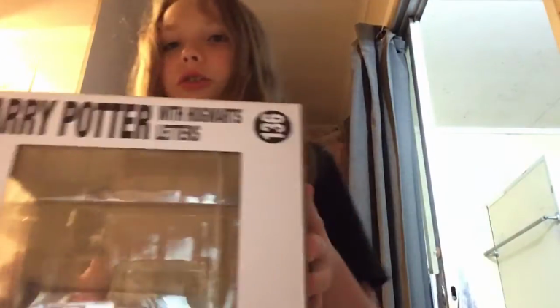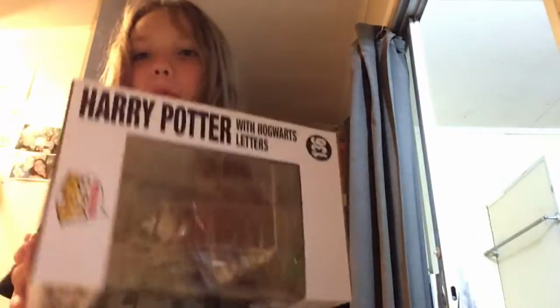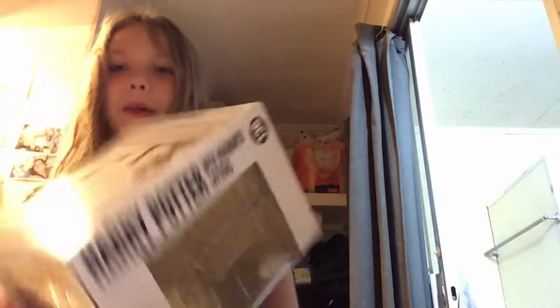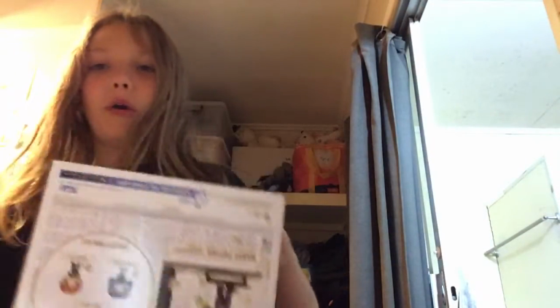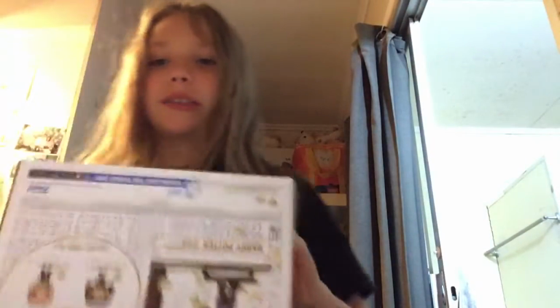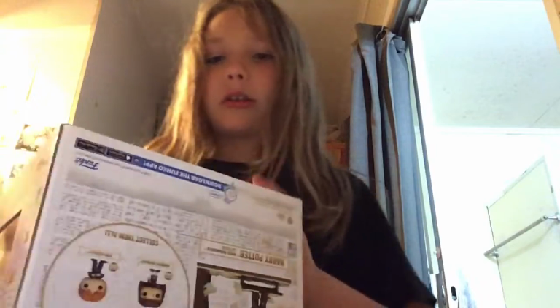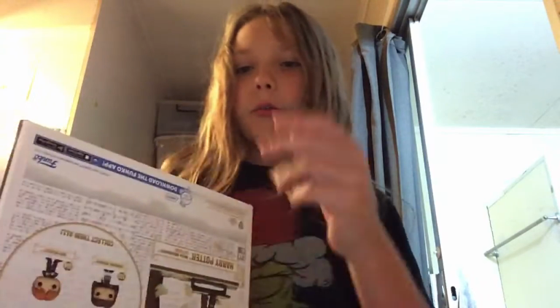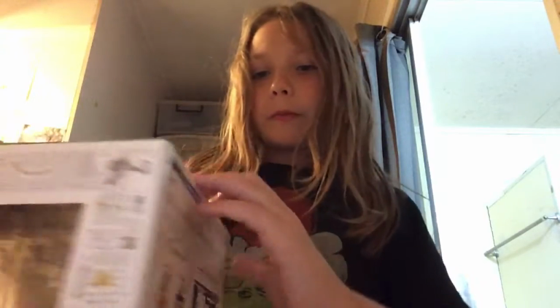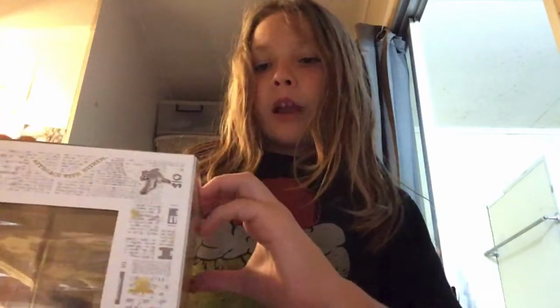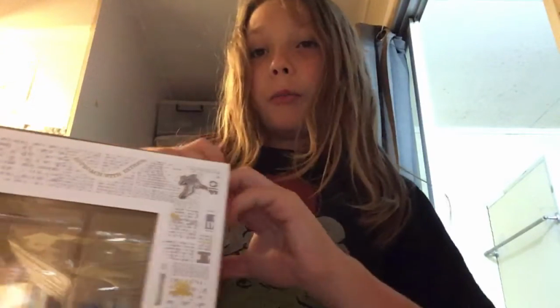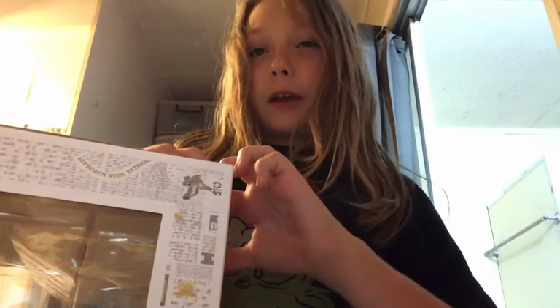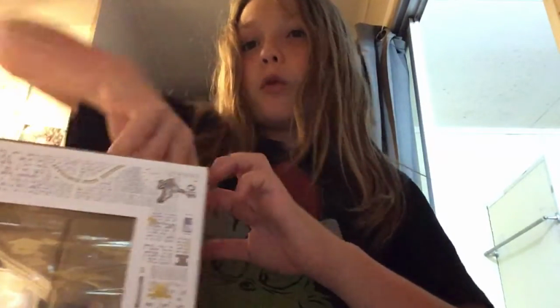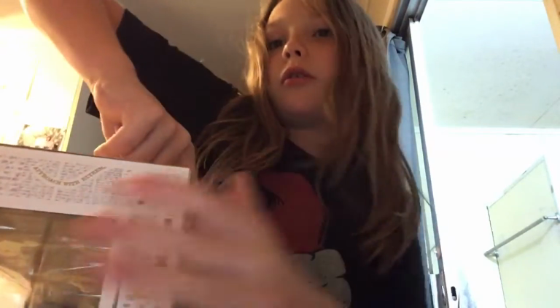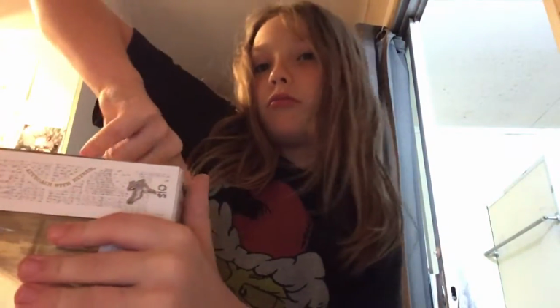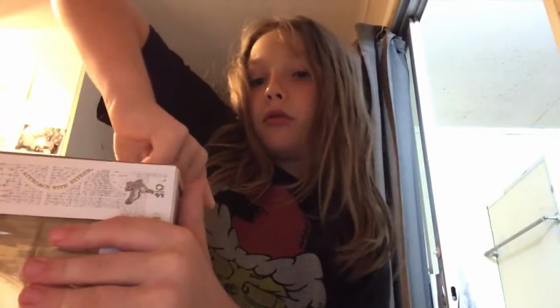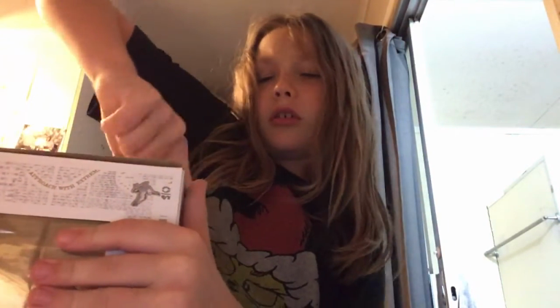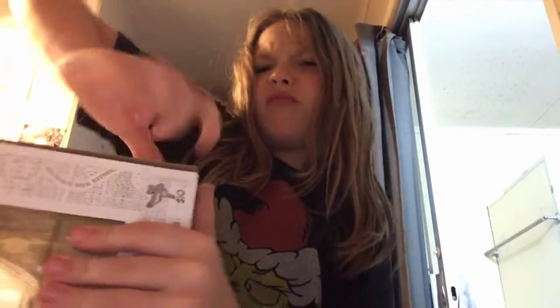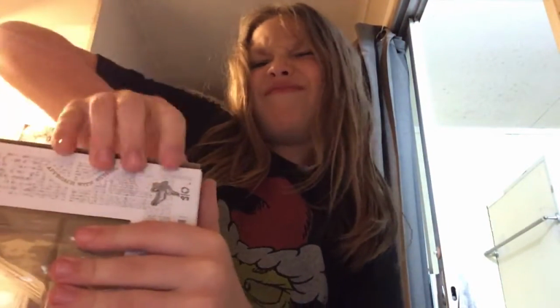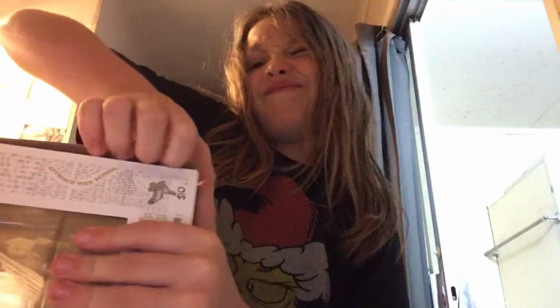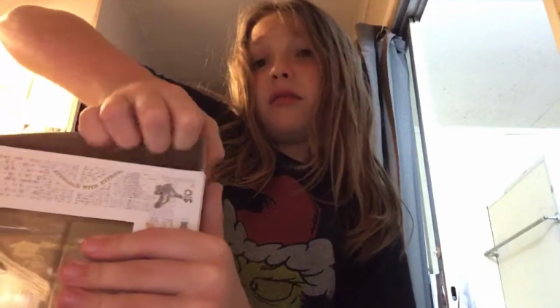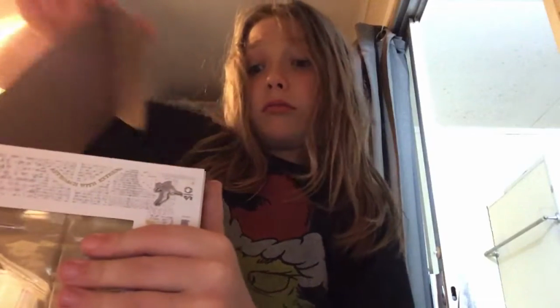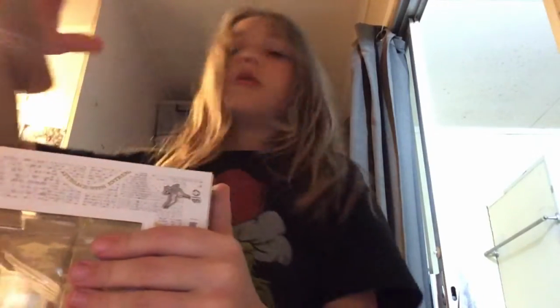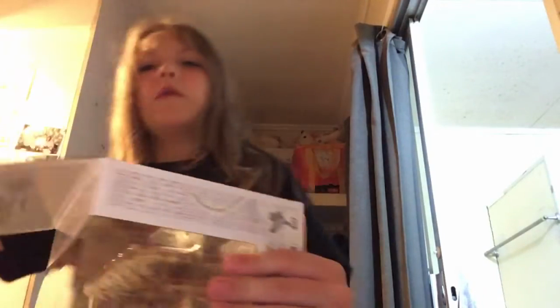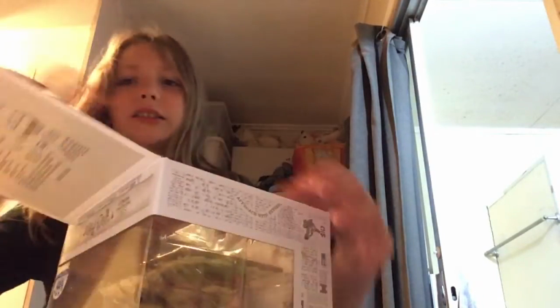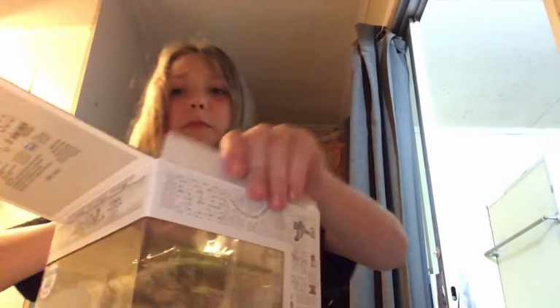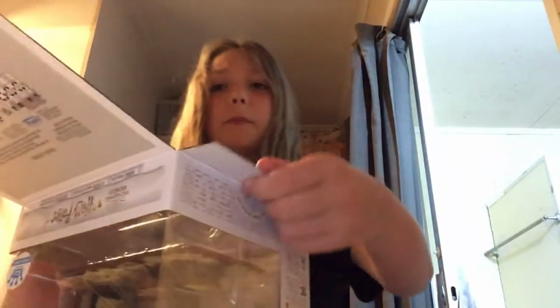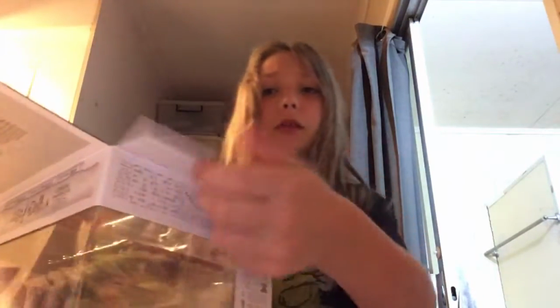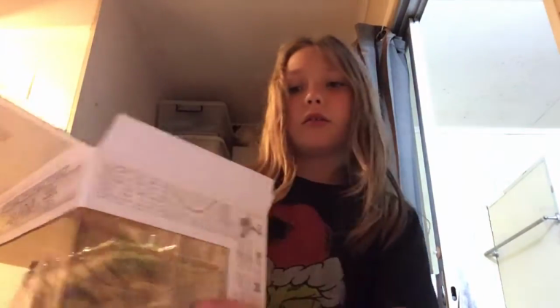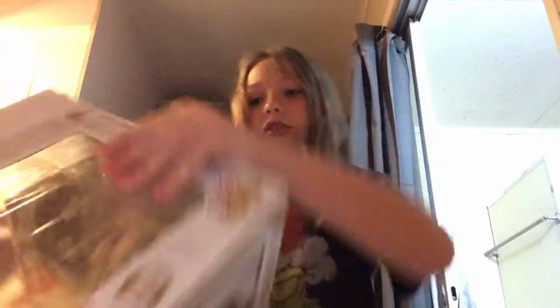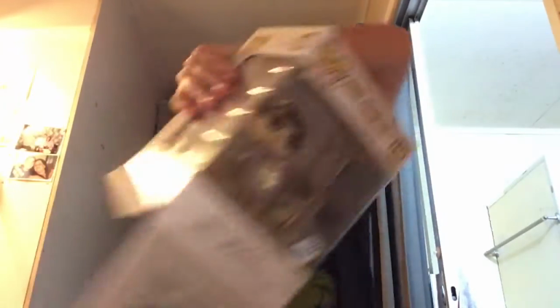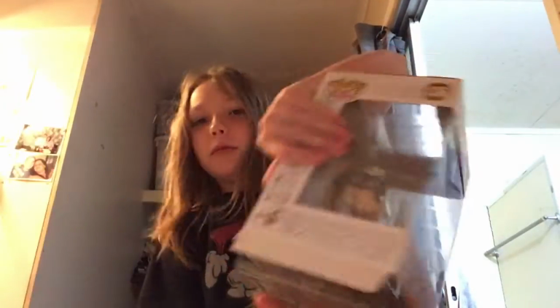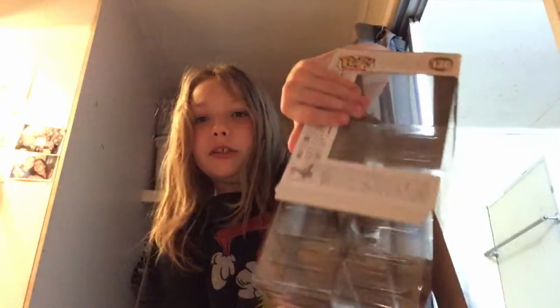So let's pop them out of the box. I've opened this up before — a few days ago just to see what was inside.